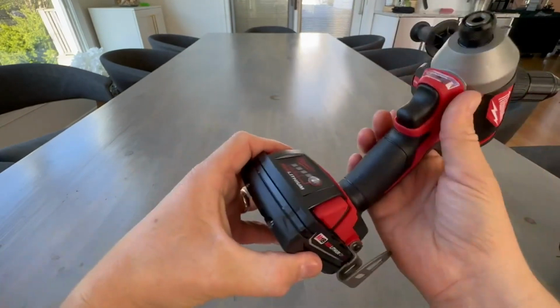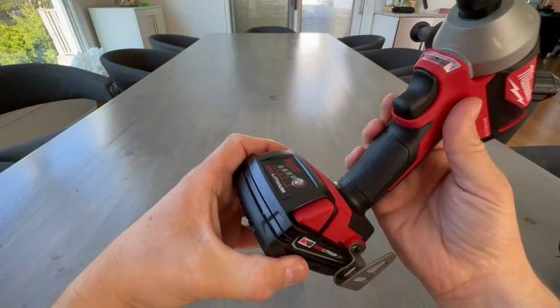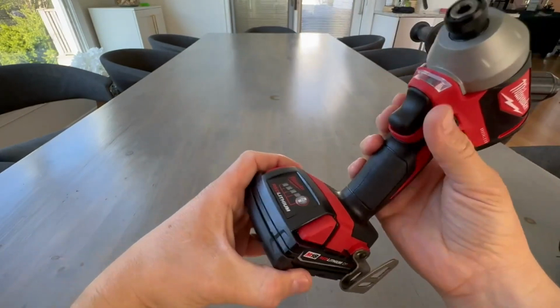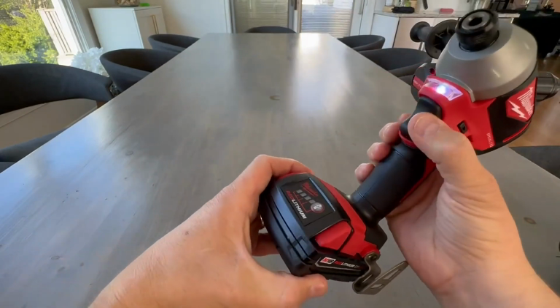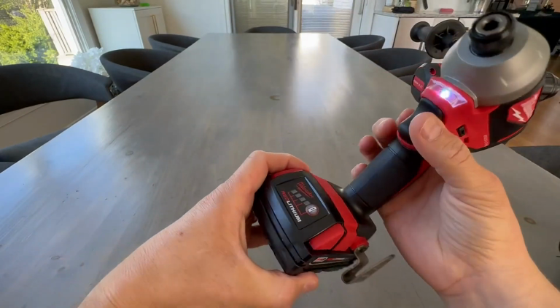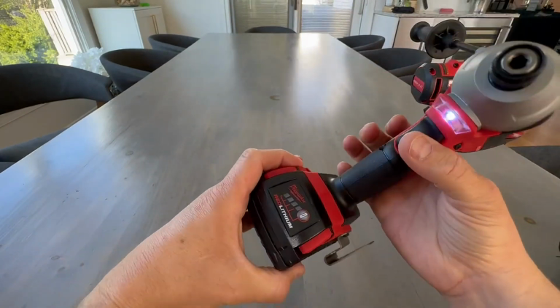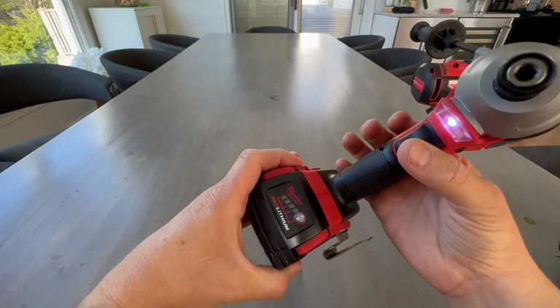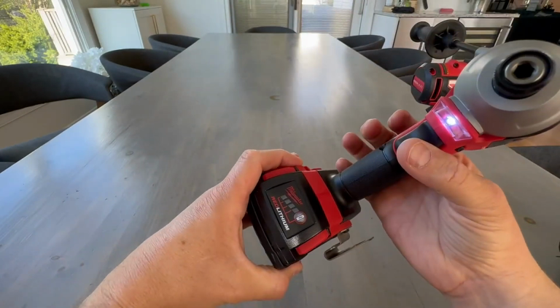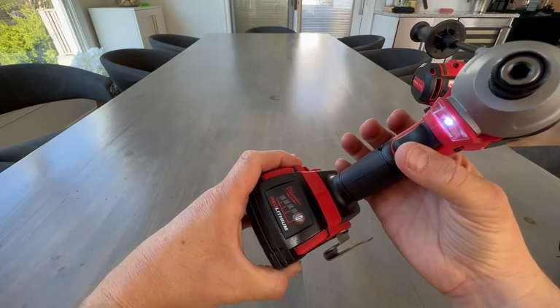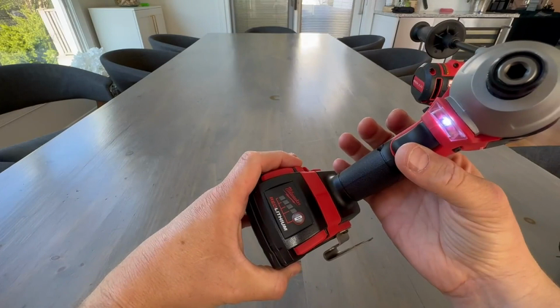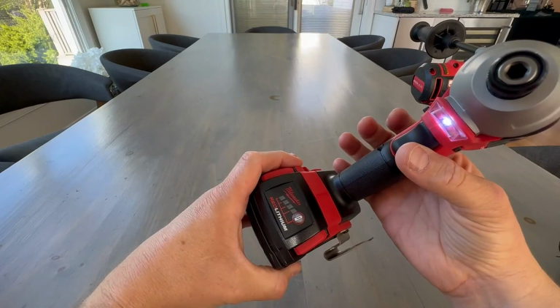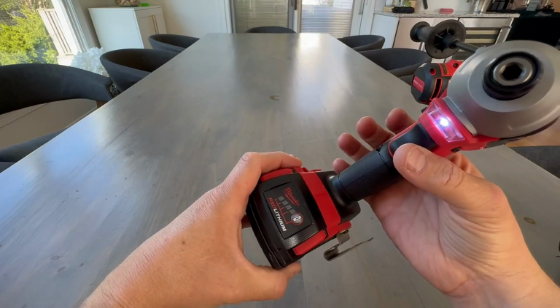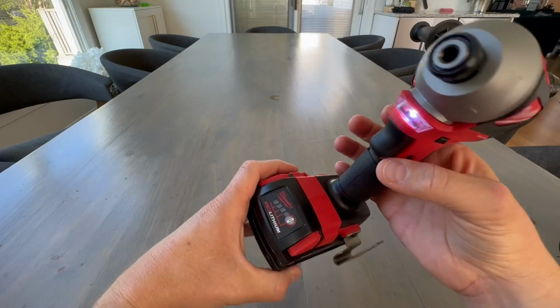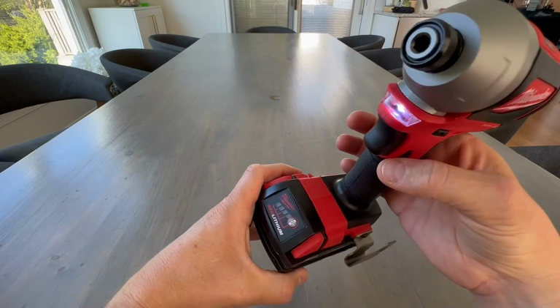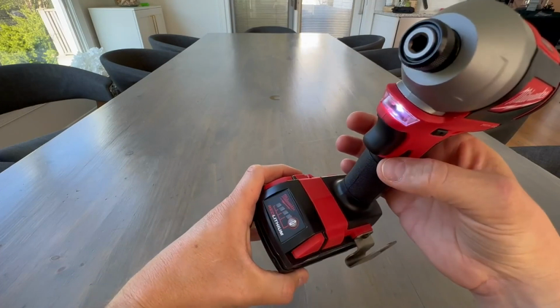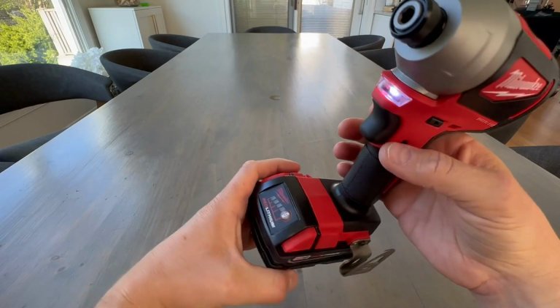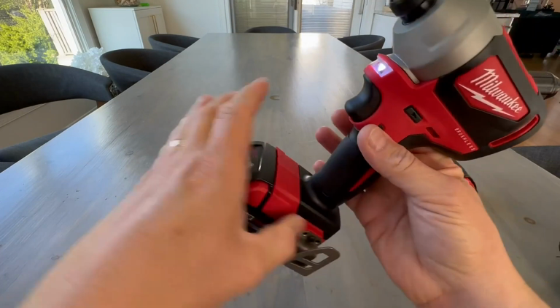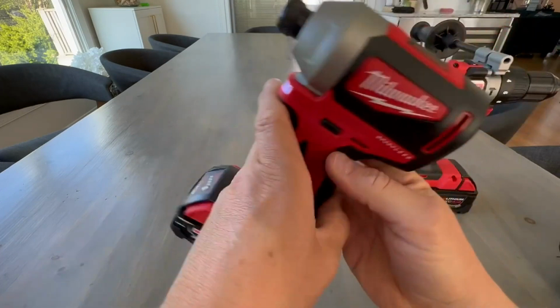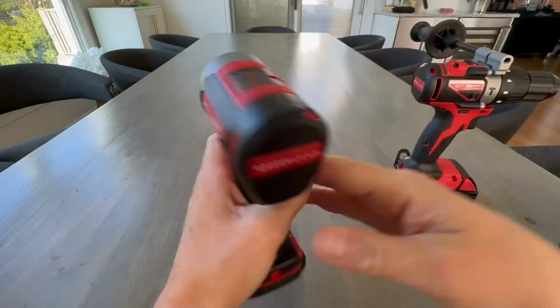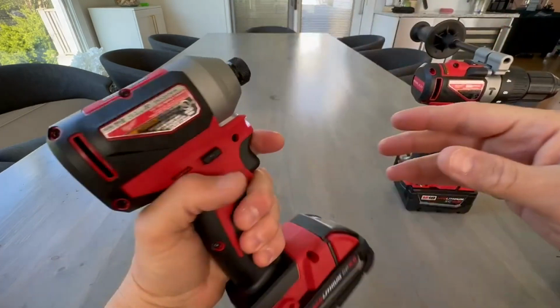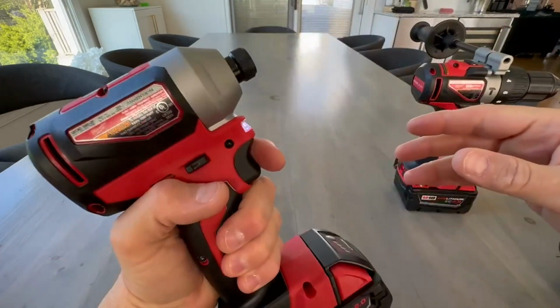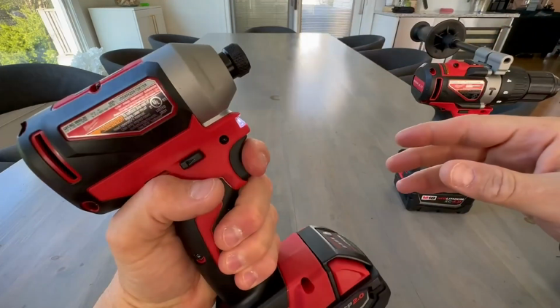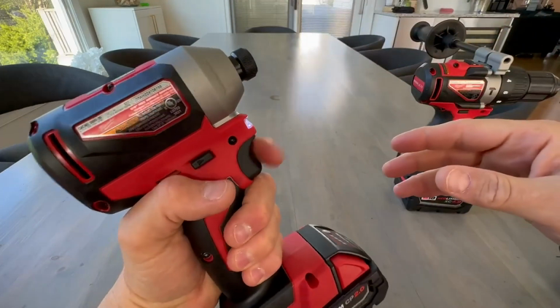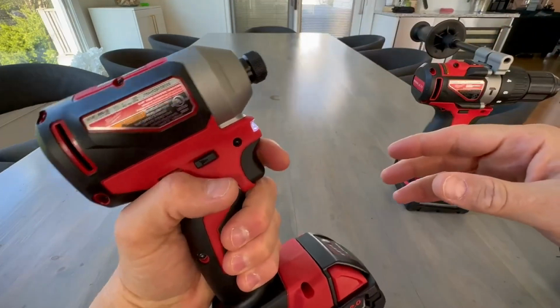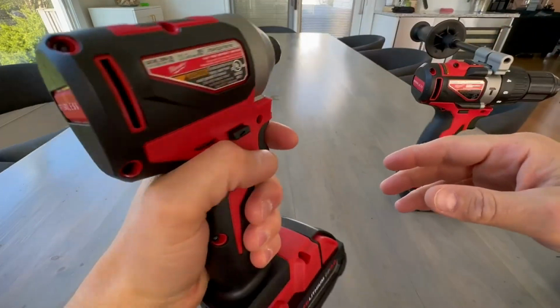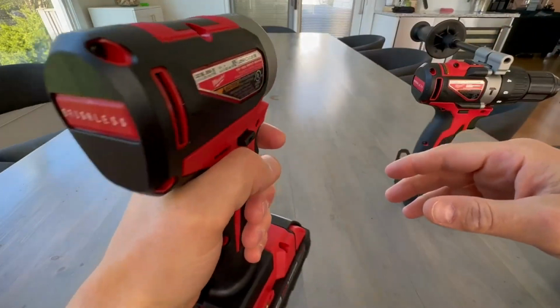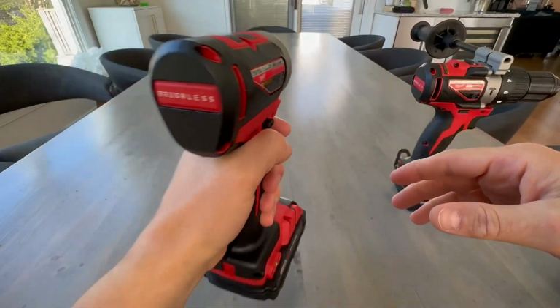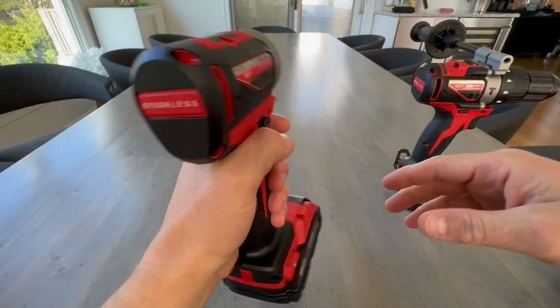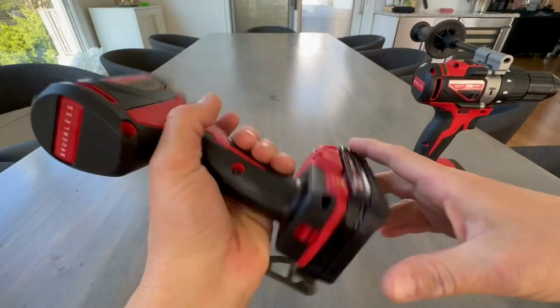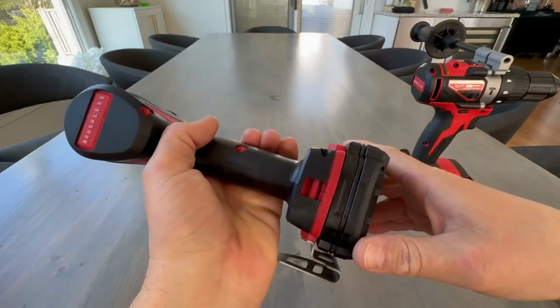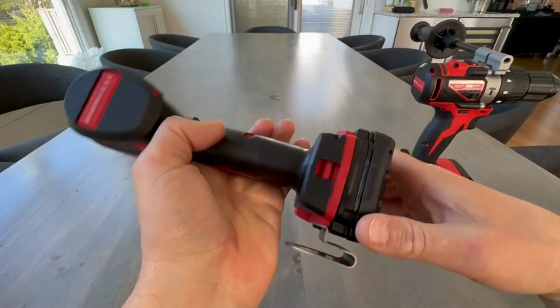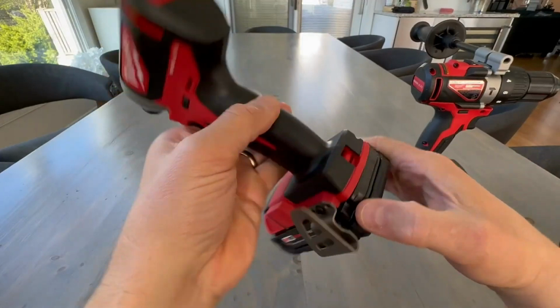Keyless chuck. Let's see the LED light on this one — nice. And it suspends too, because a lot of times I just kind of tap the trigger and get my light so I can put the screw in a dark place.